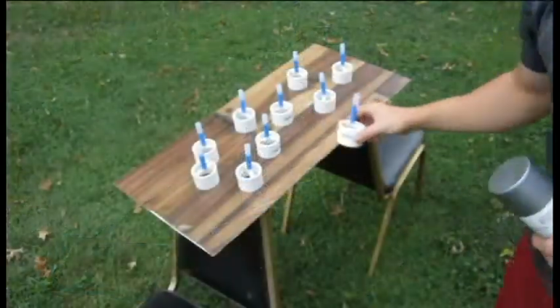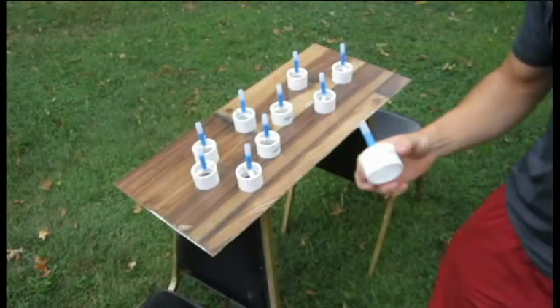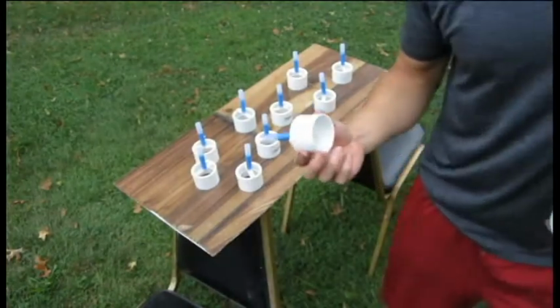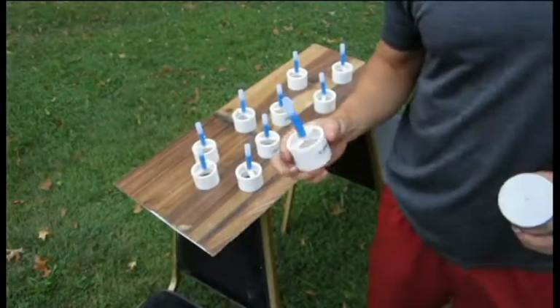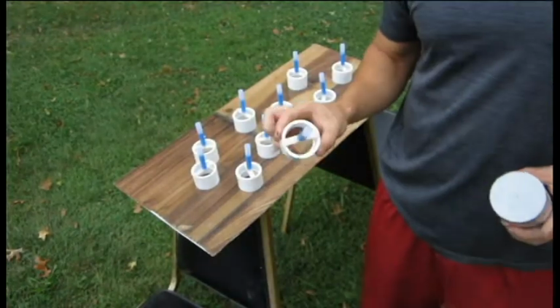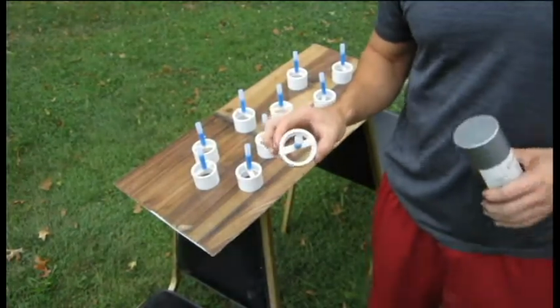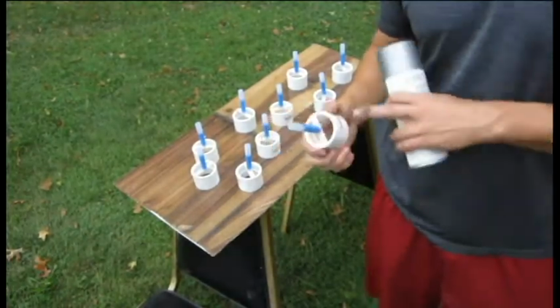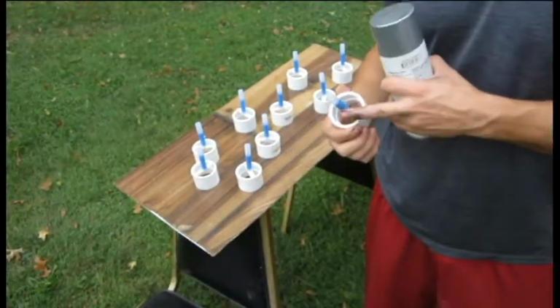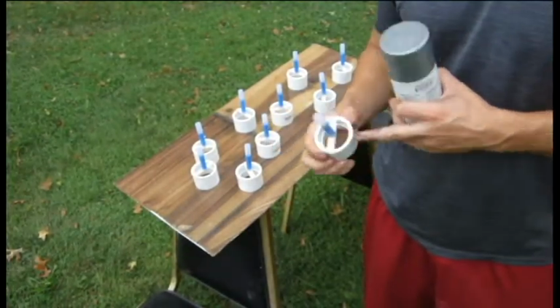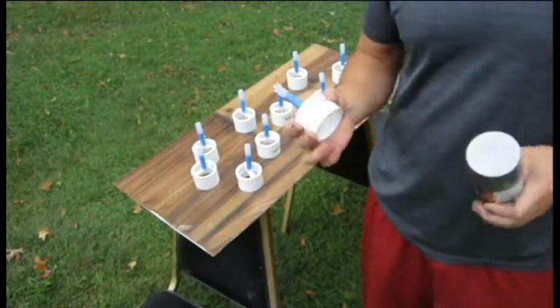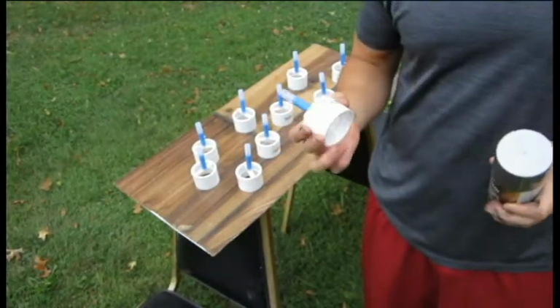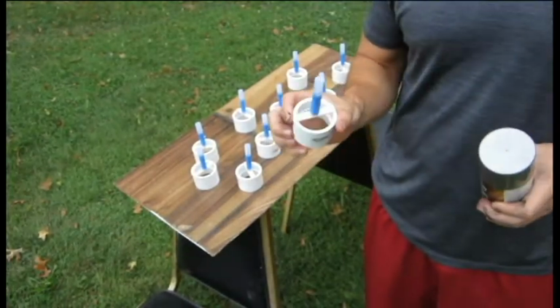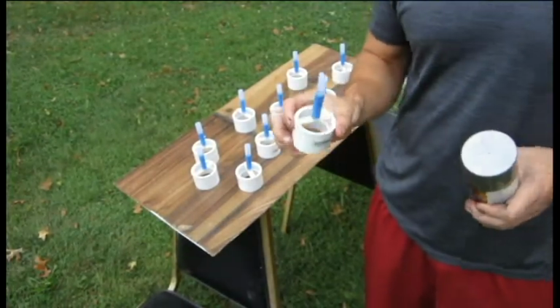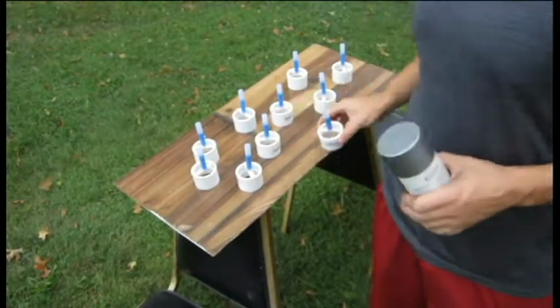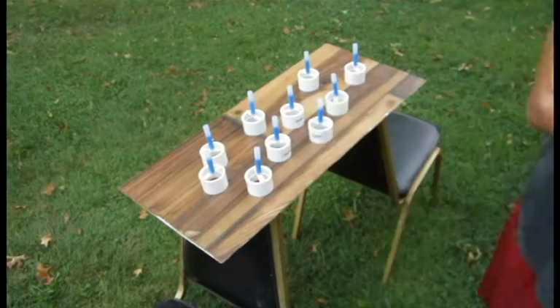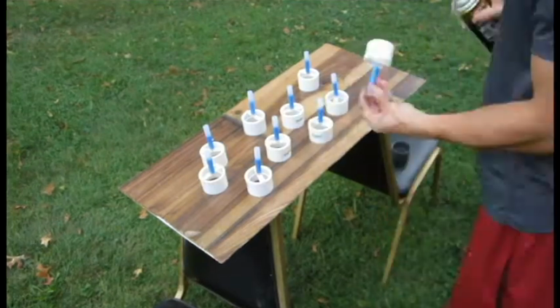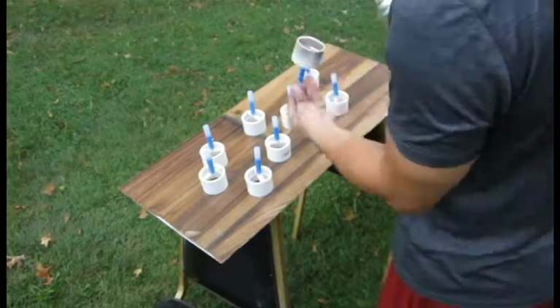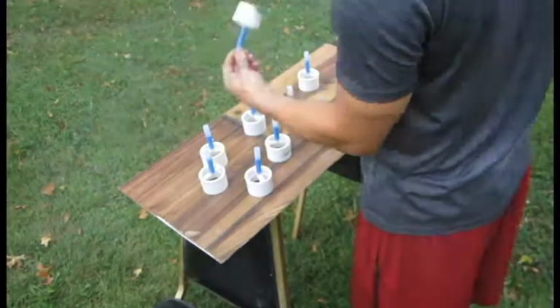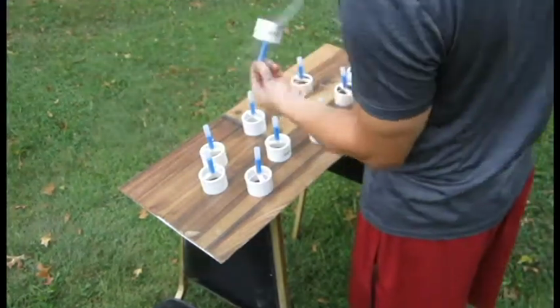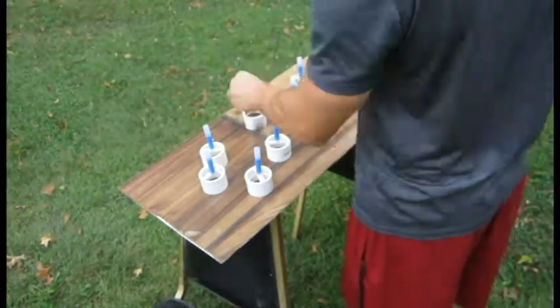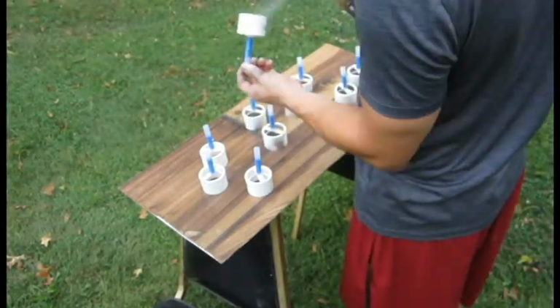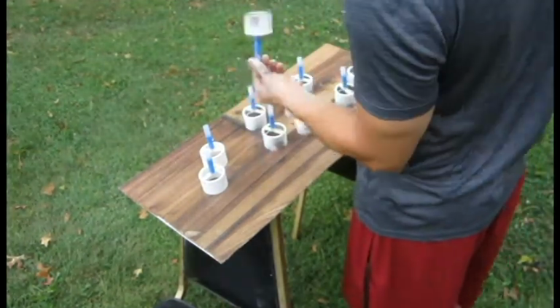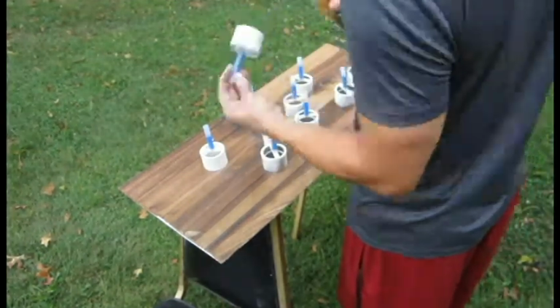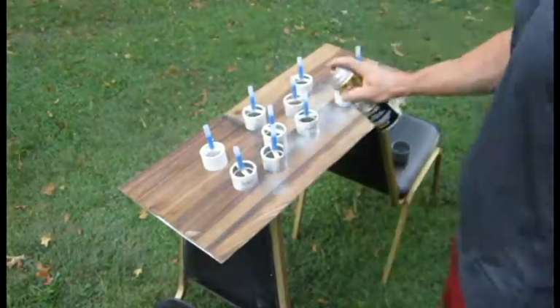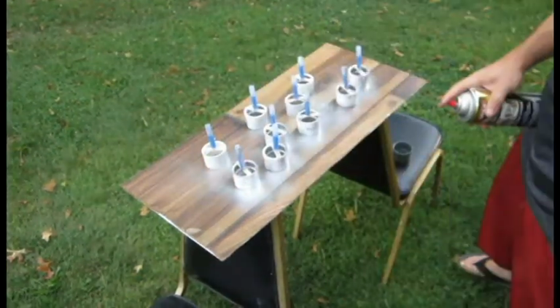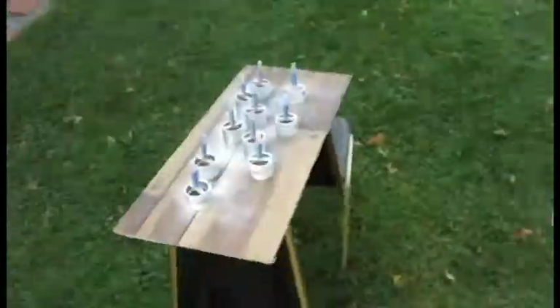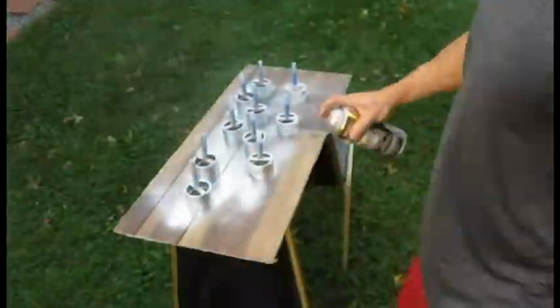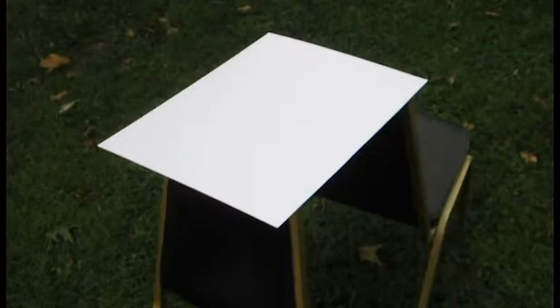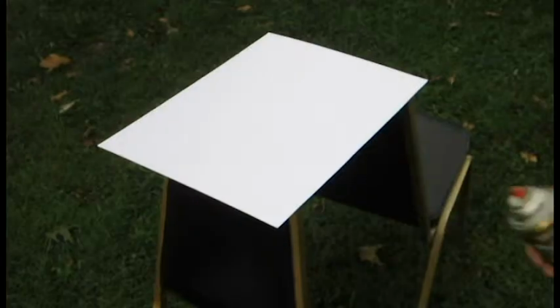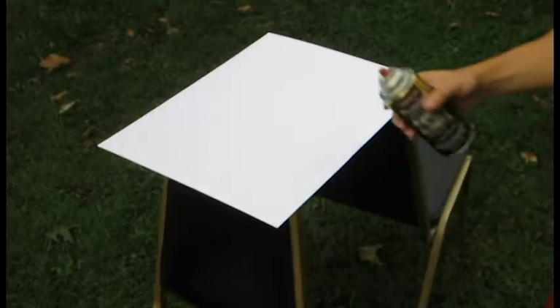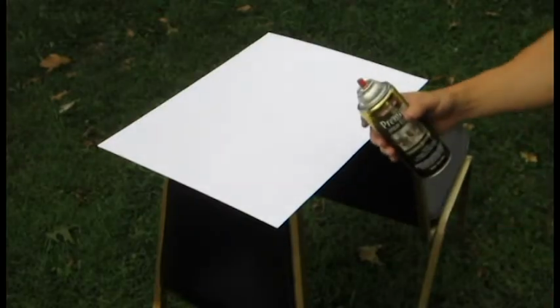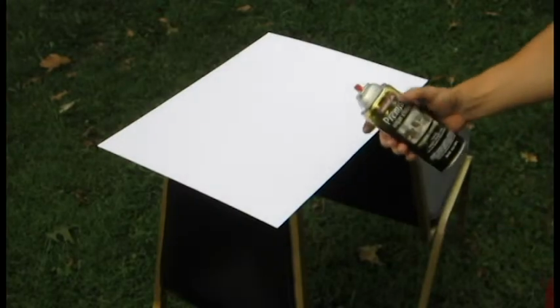I'm going to paint these doohickeys silver. First, I taped off the part that I wanted to remain clear. I'm going to paint my poster board too.